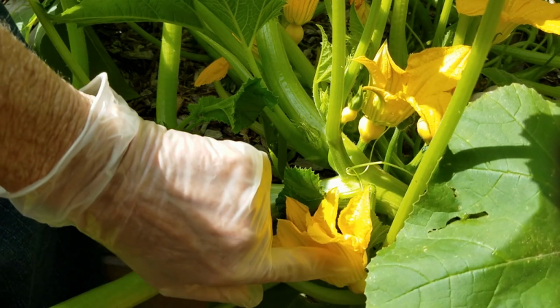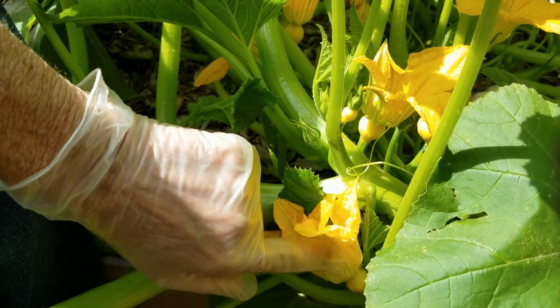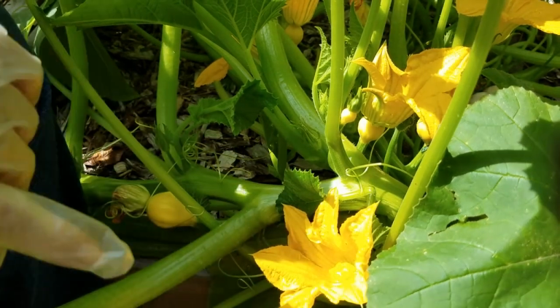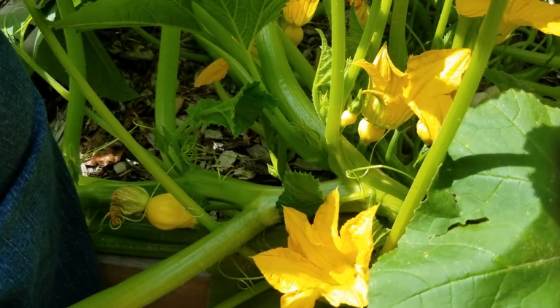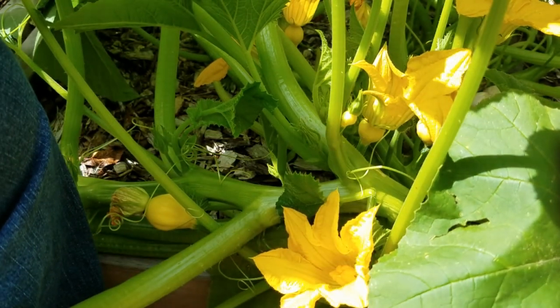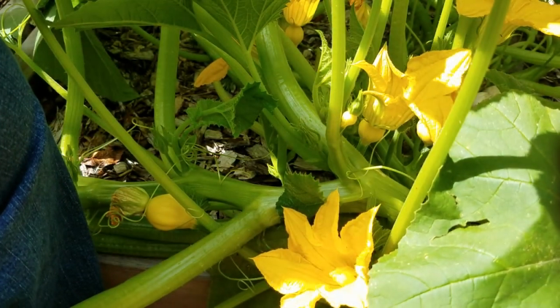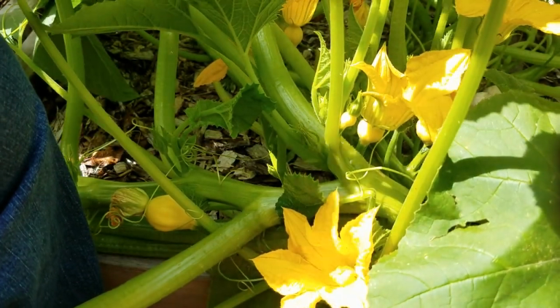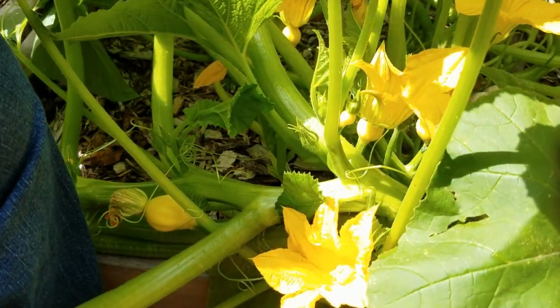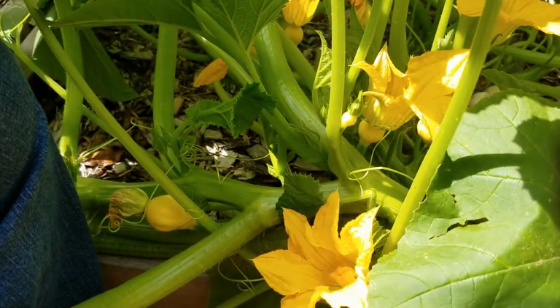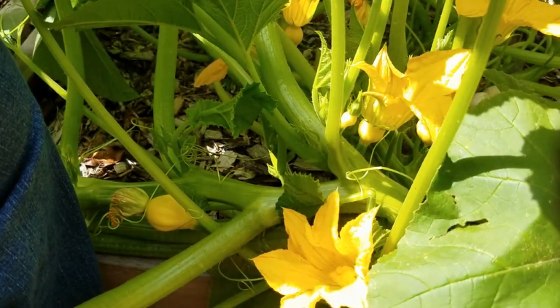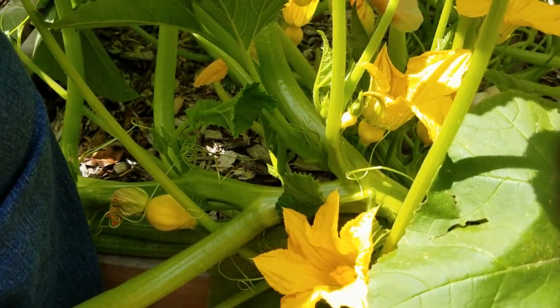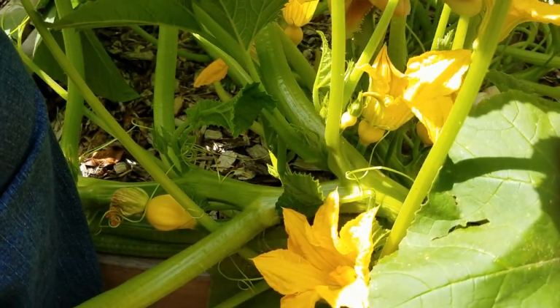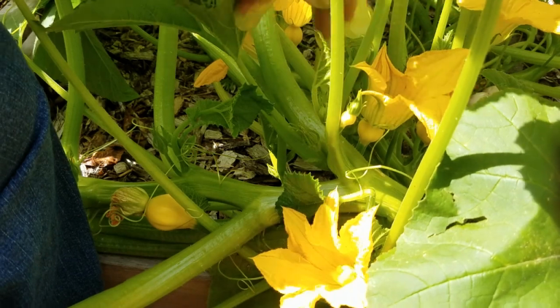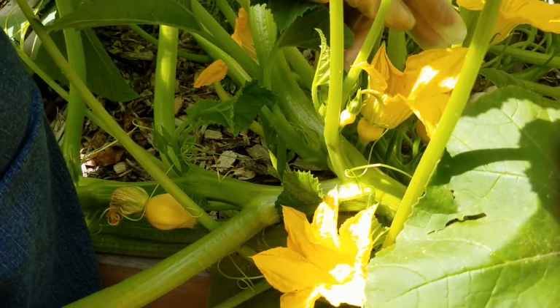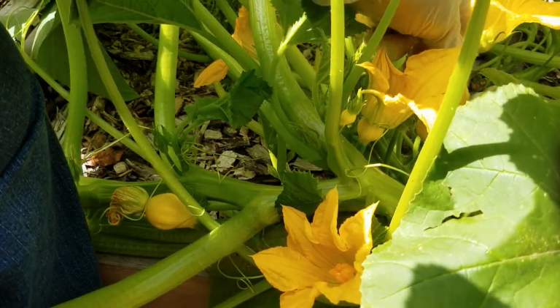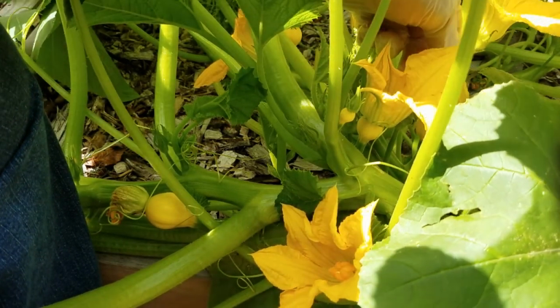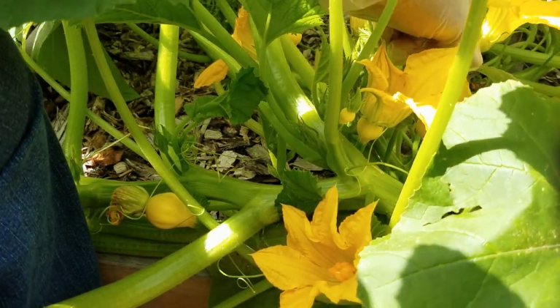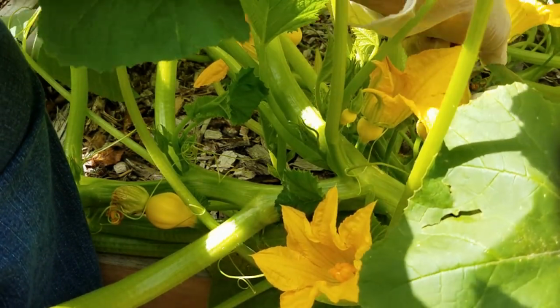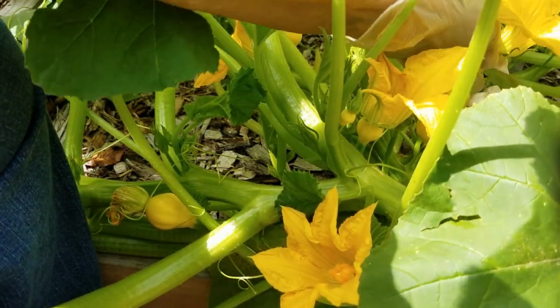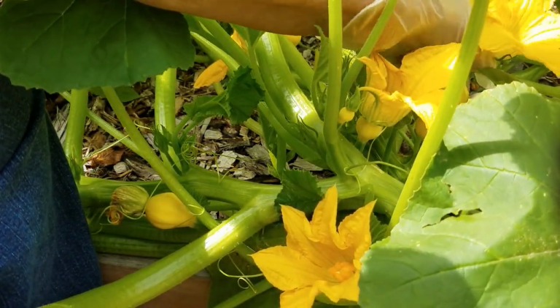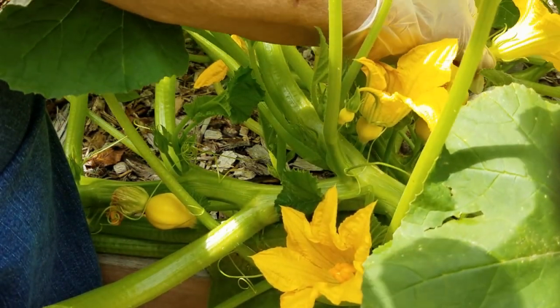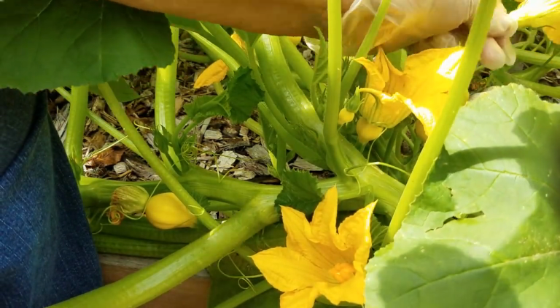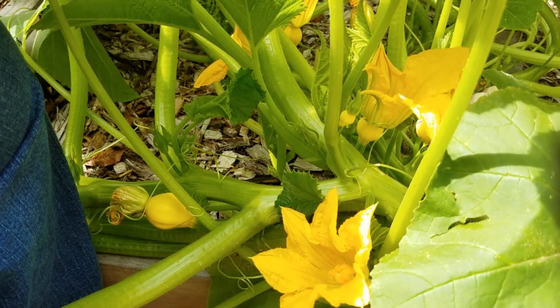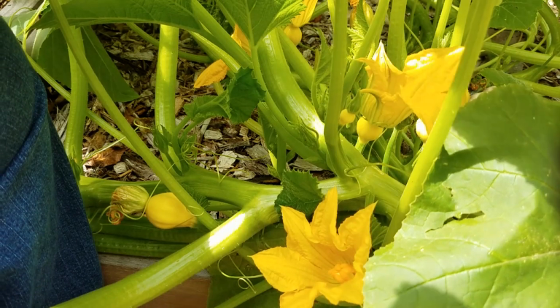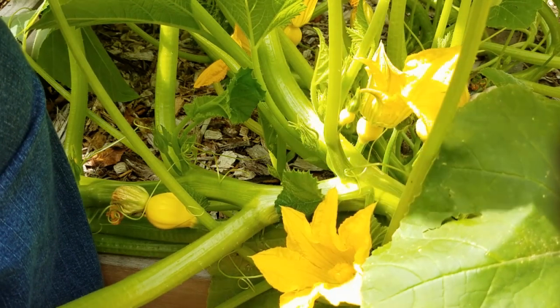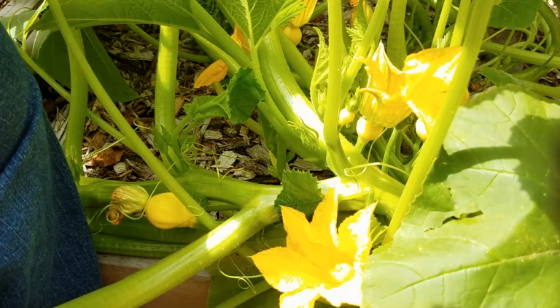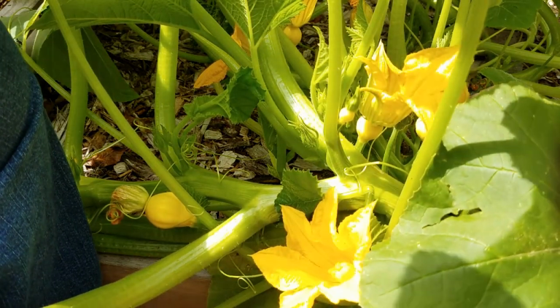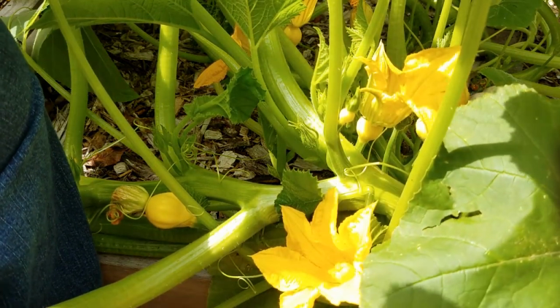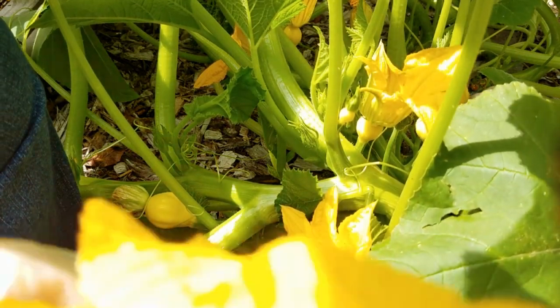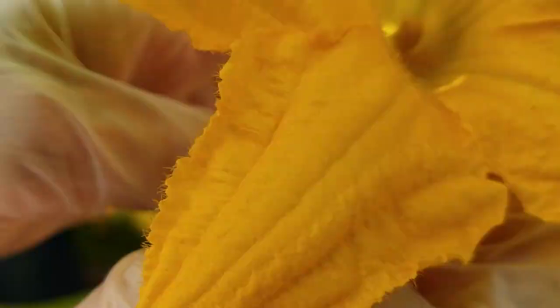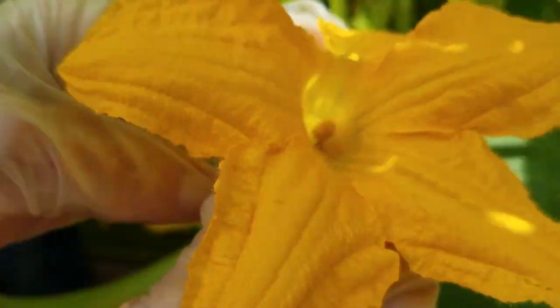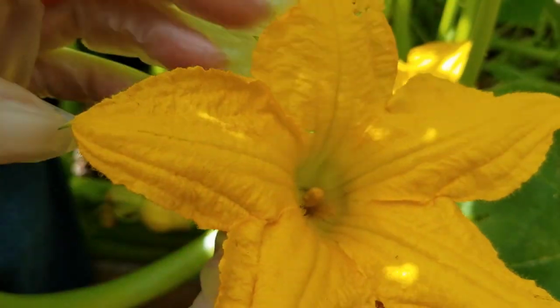Most gardens actually have pollinators, even if you don't think of them as such. Honeybees are not the only pollinators. All kinds of bees, wasps, even flies and ants are pollinators. And you can be a pollinator too.